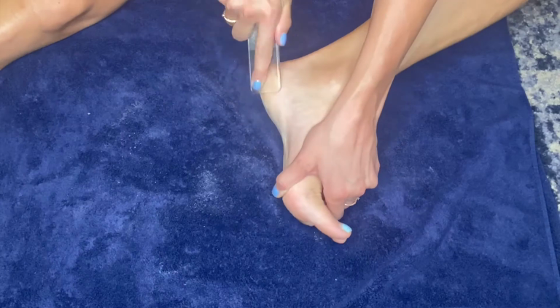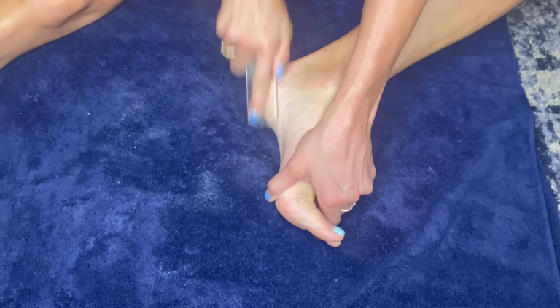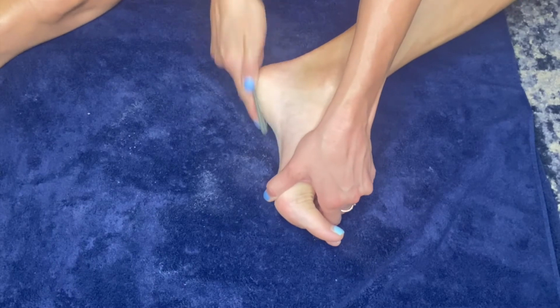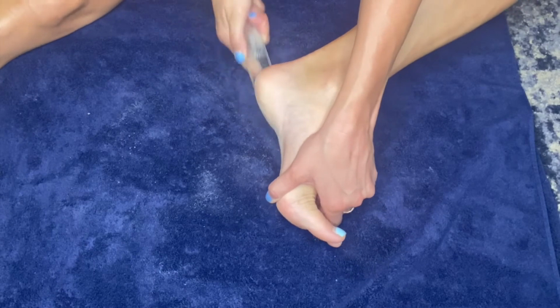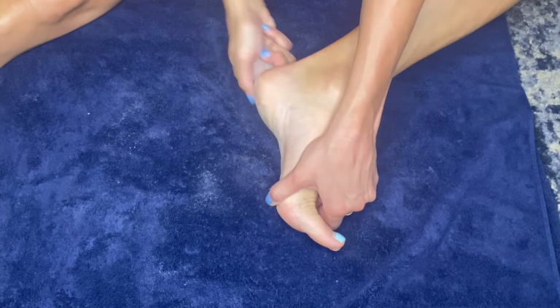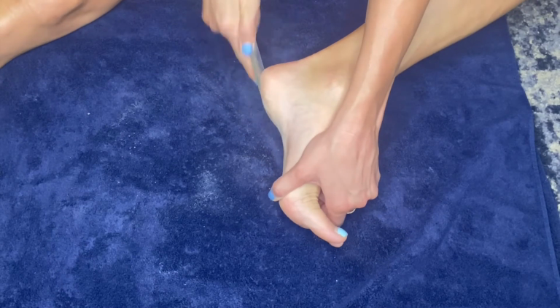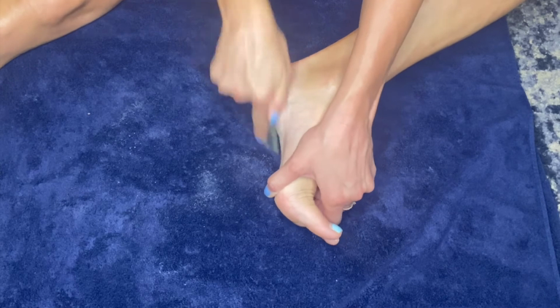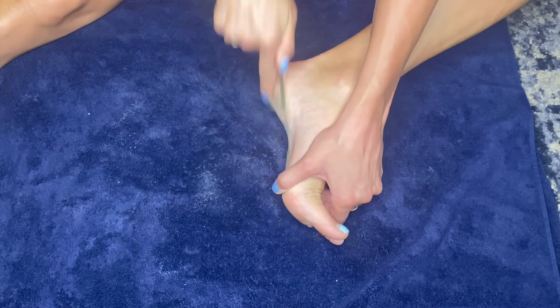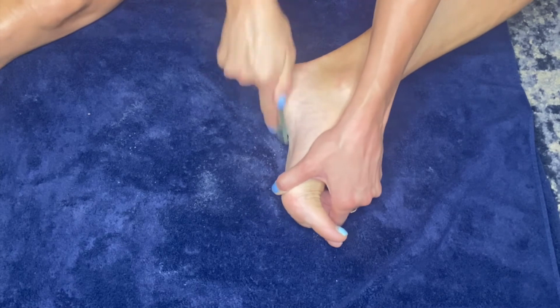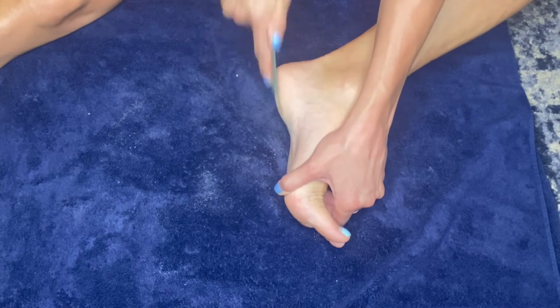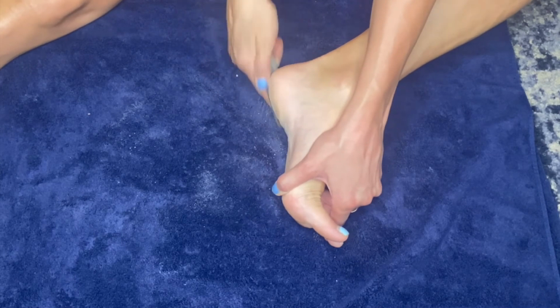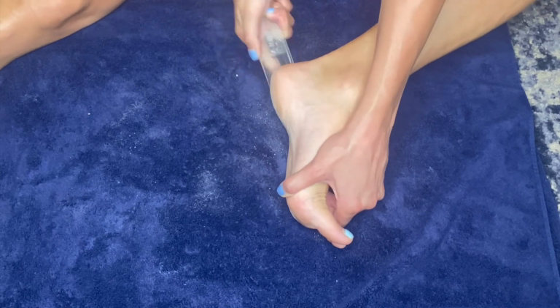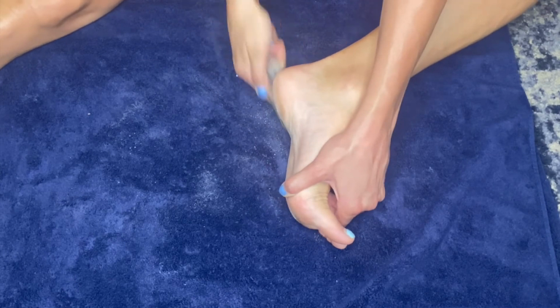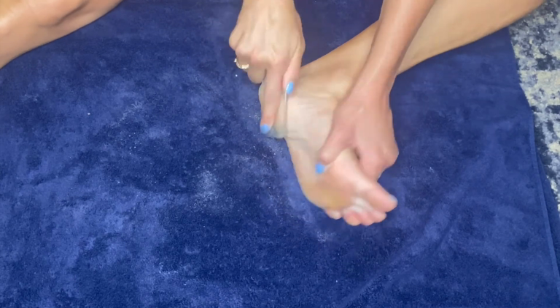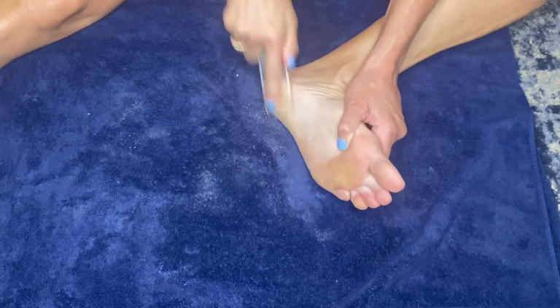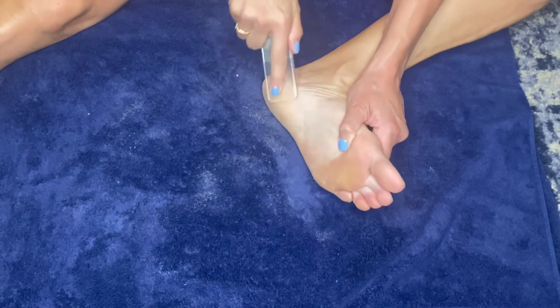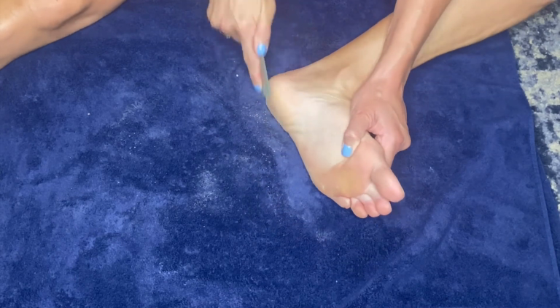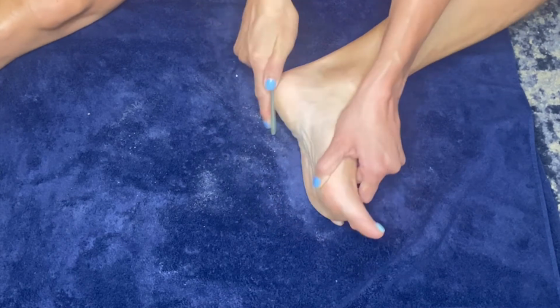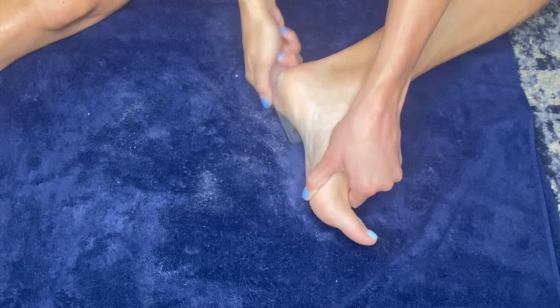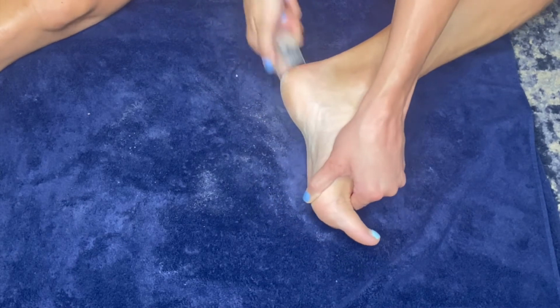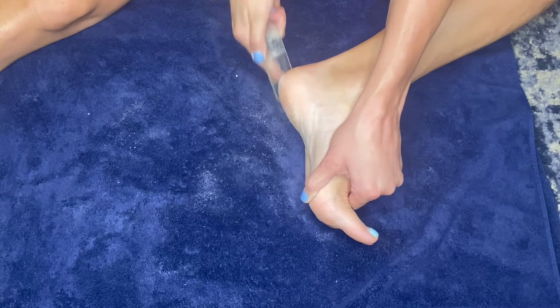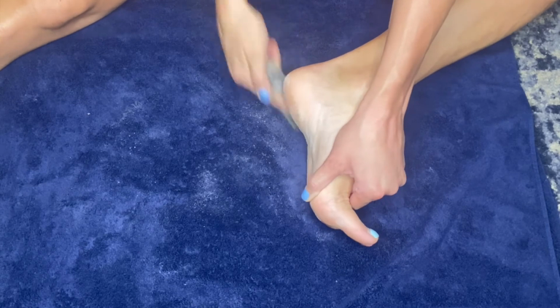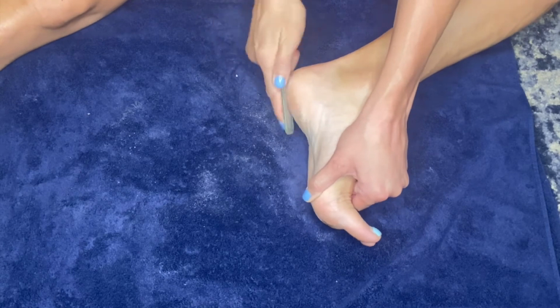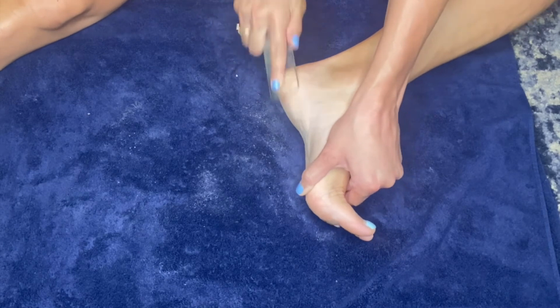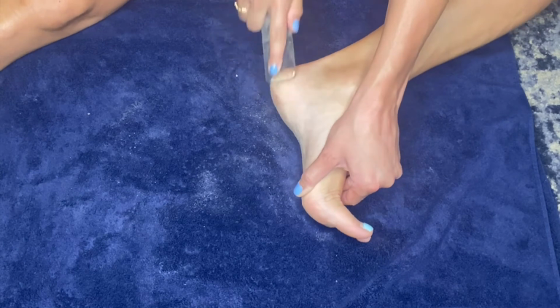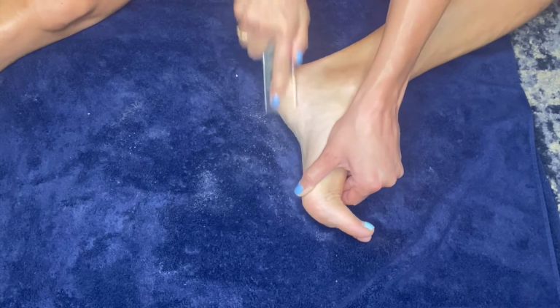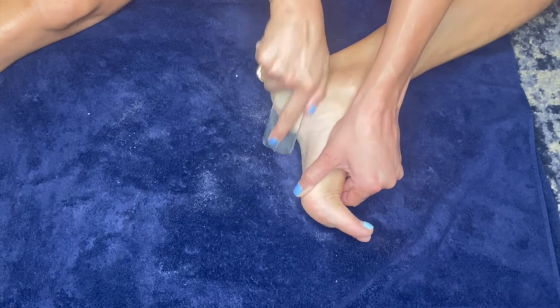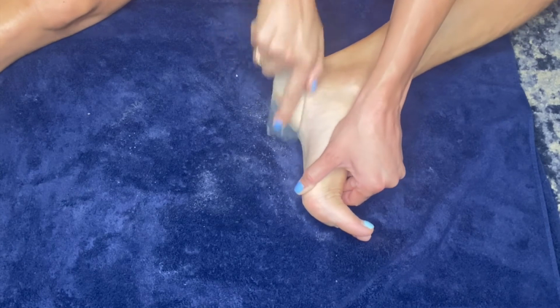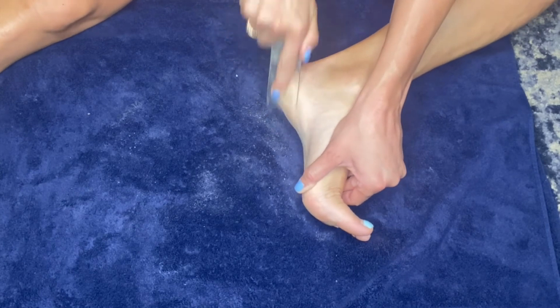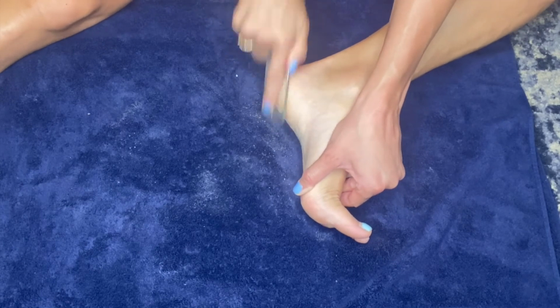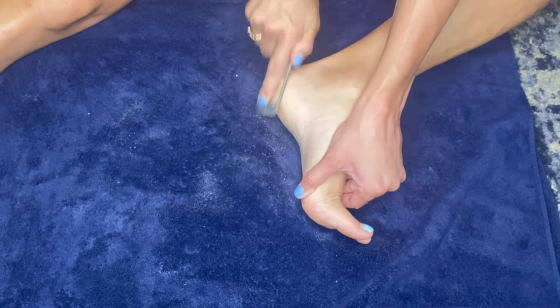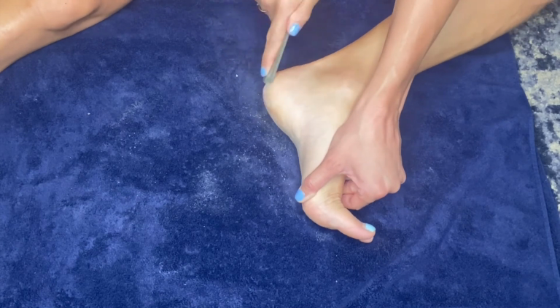See all my calluses, all the dry skin coming off. Check that out — it doesn't hurt your feet at all. It's gentle and effective, super easy to use. It's actually a two-step system. So that's step one.